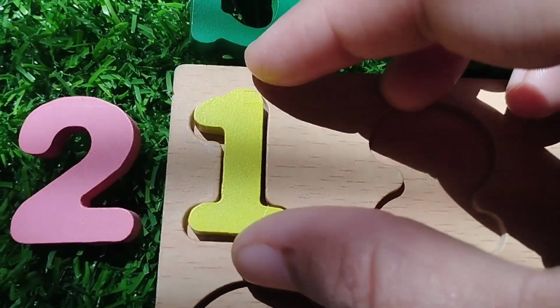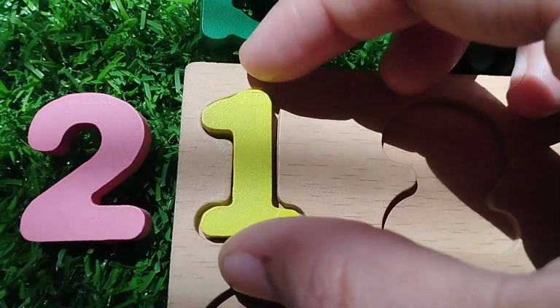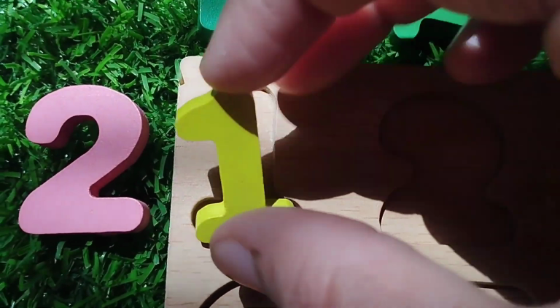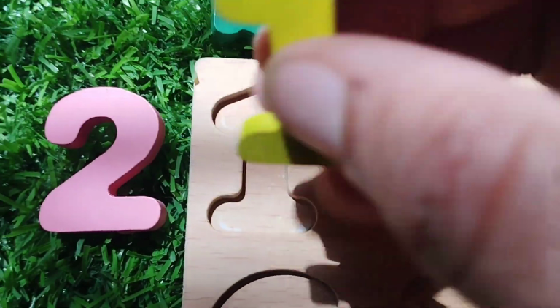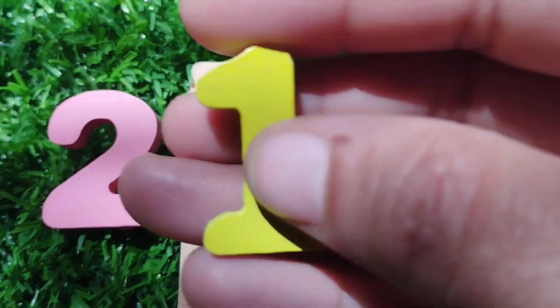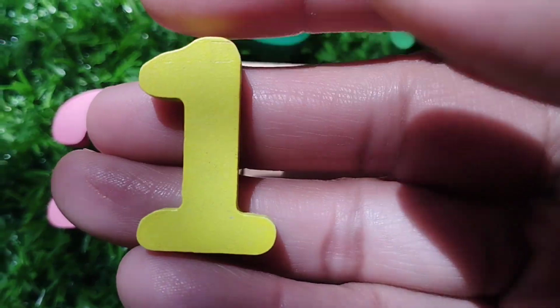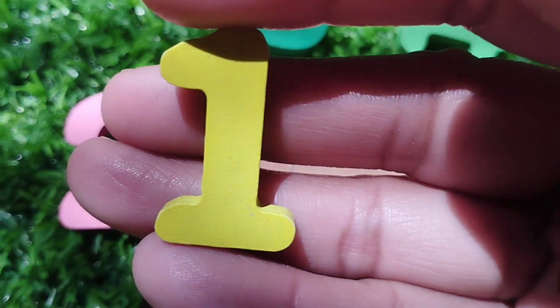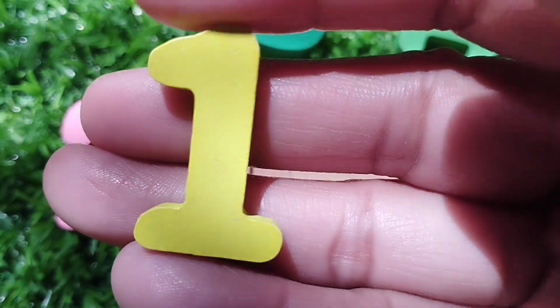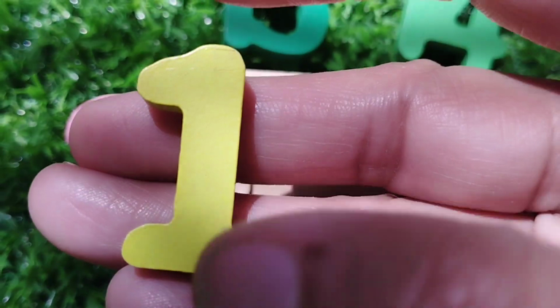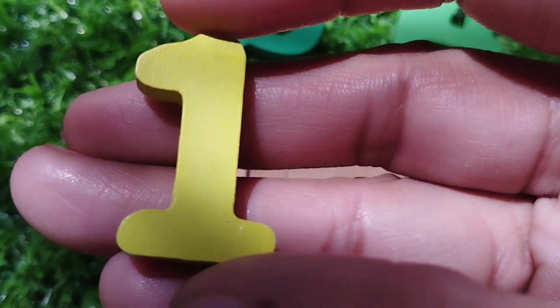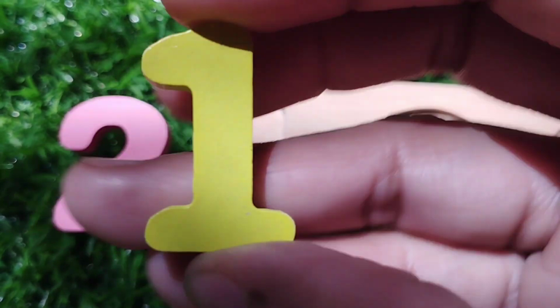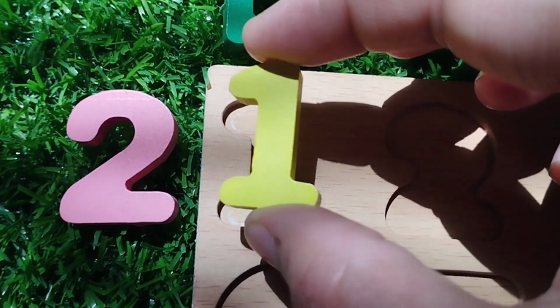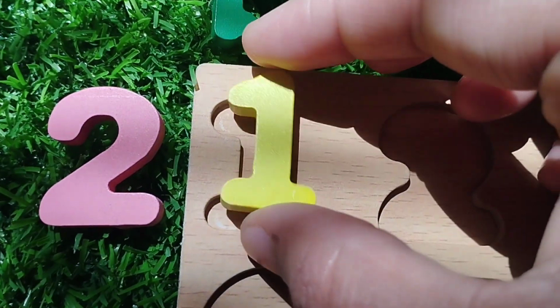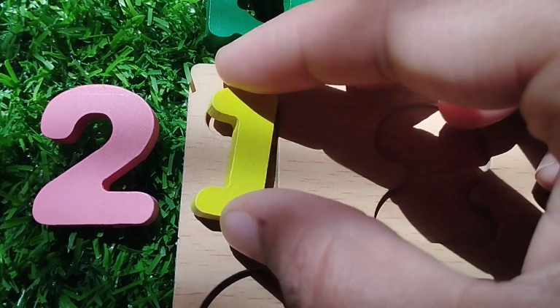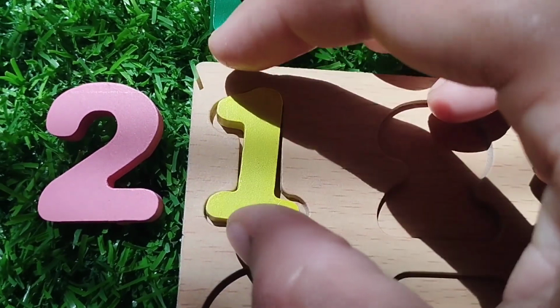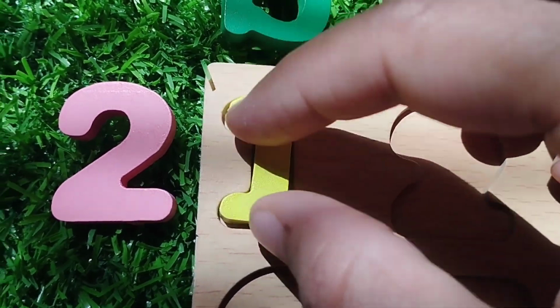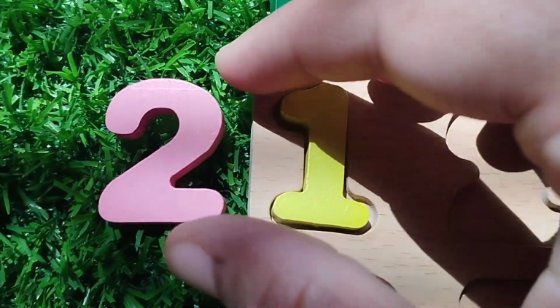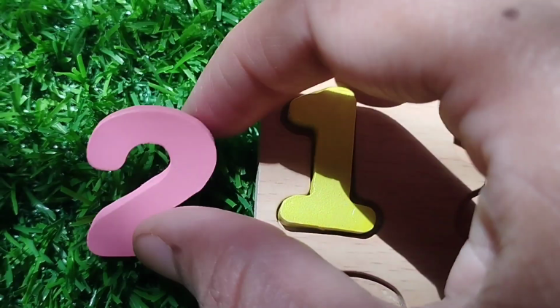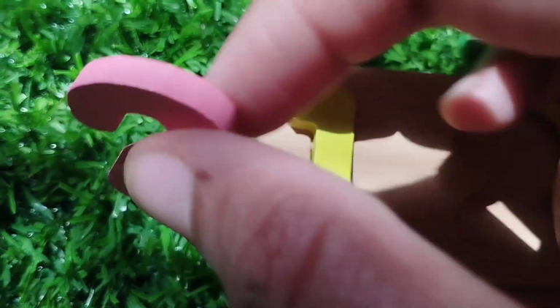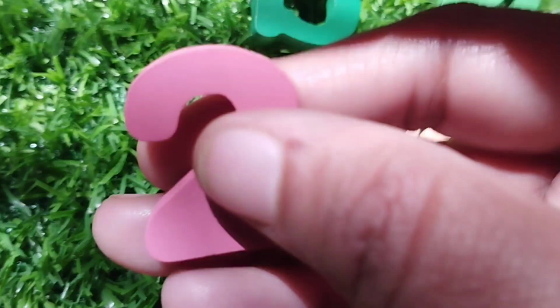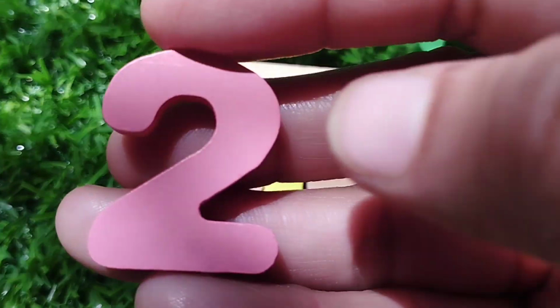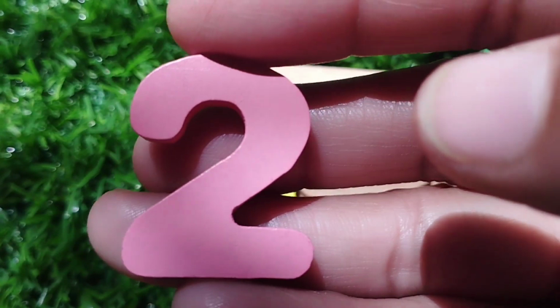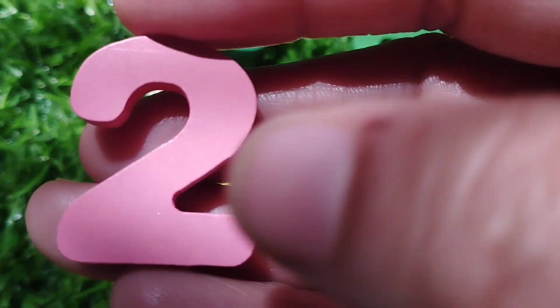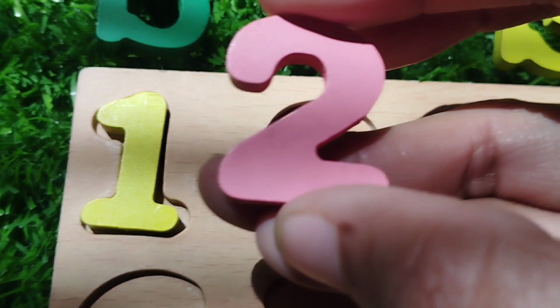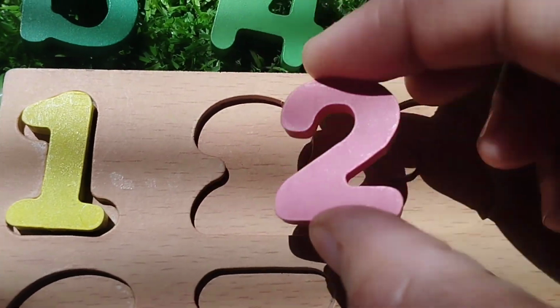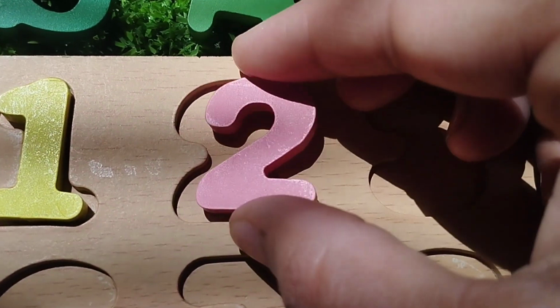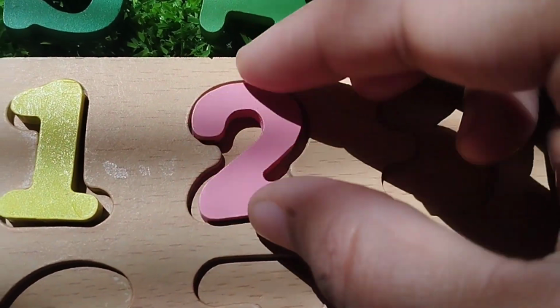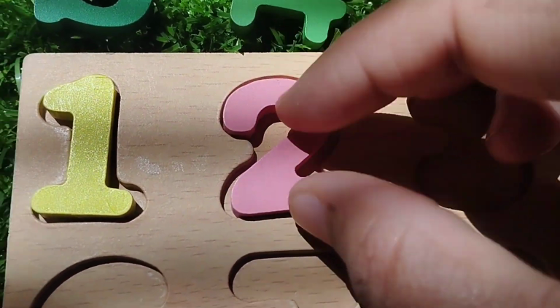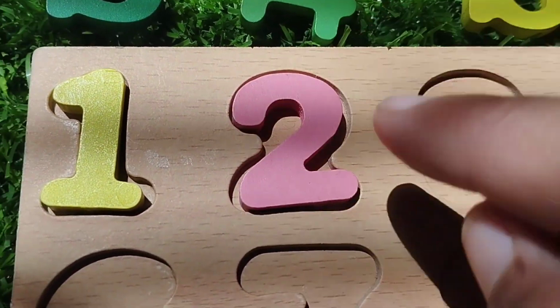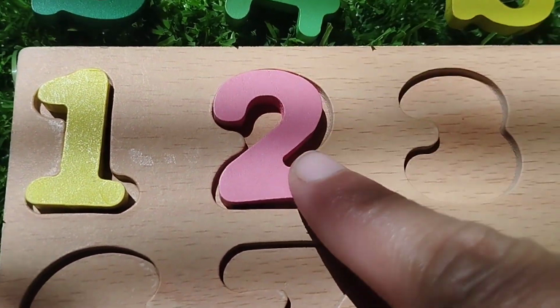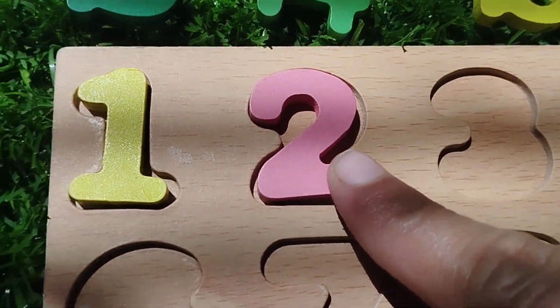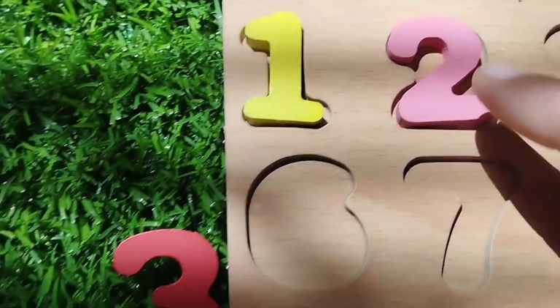The first number is number 1. This is number 2. Number 2.